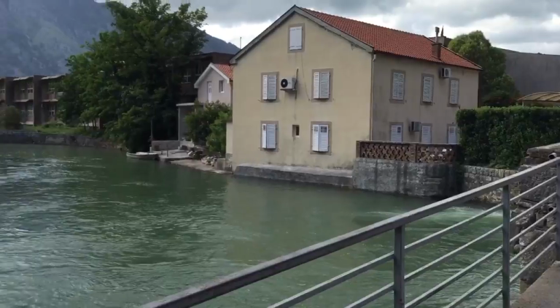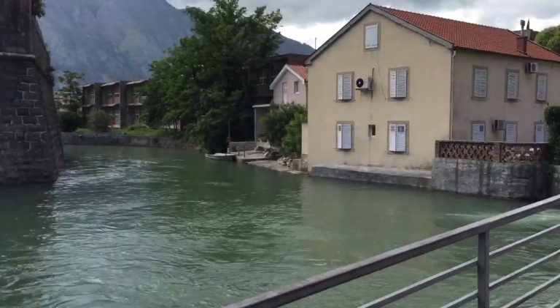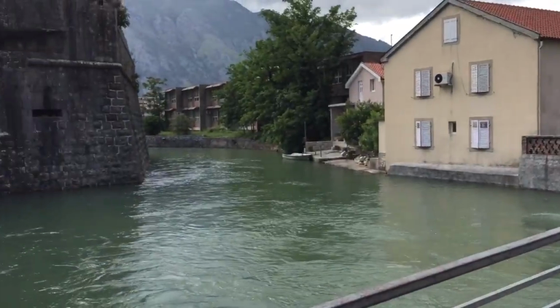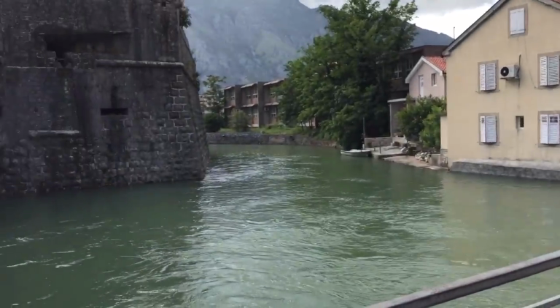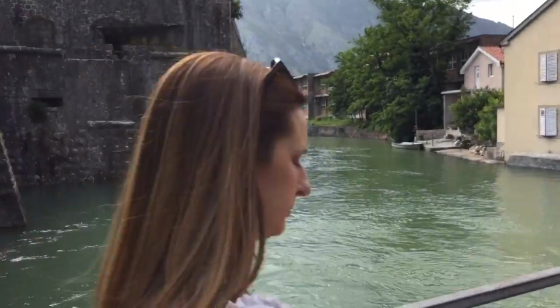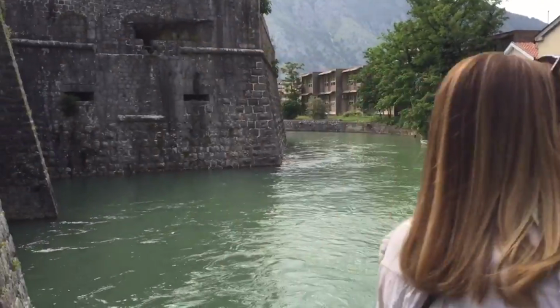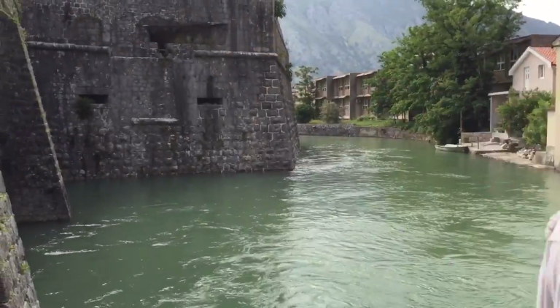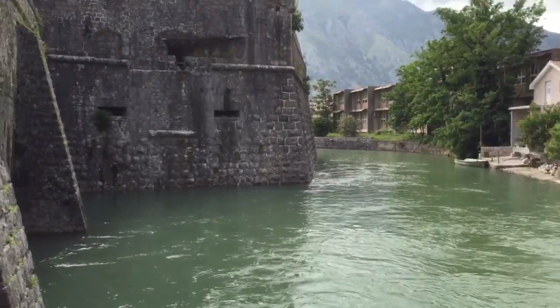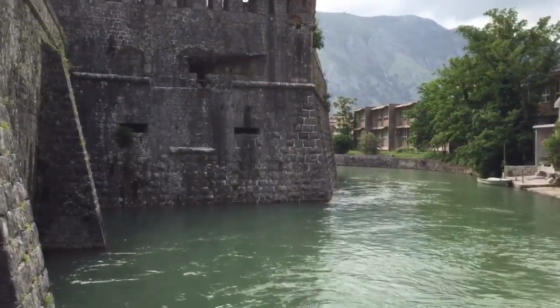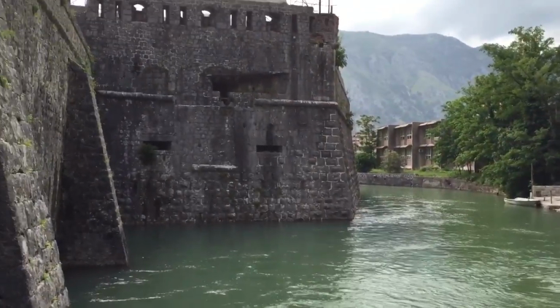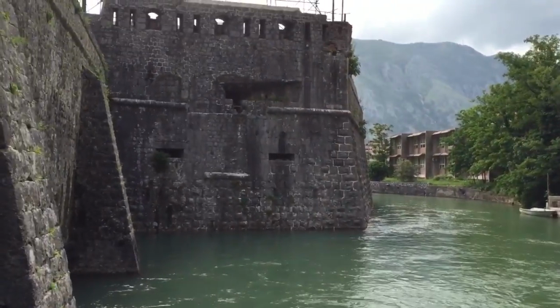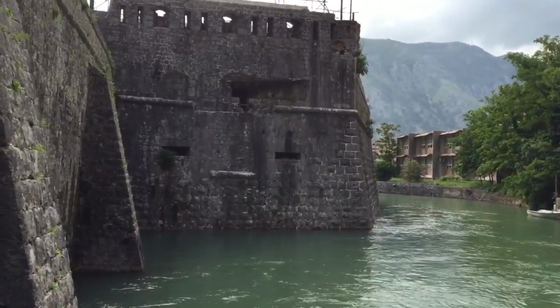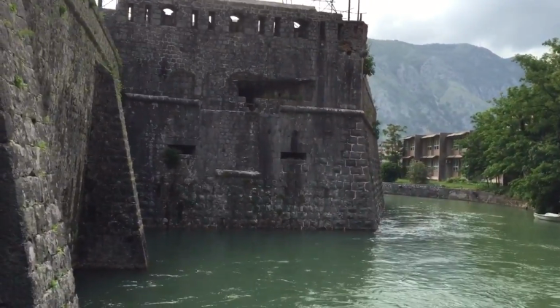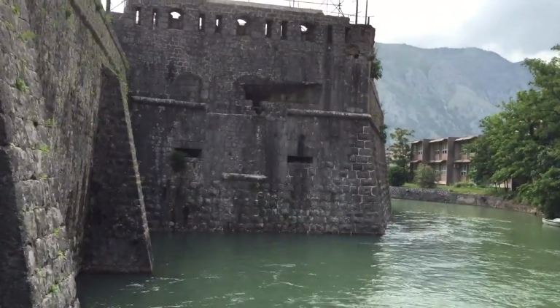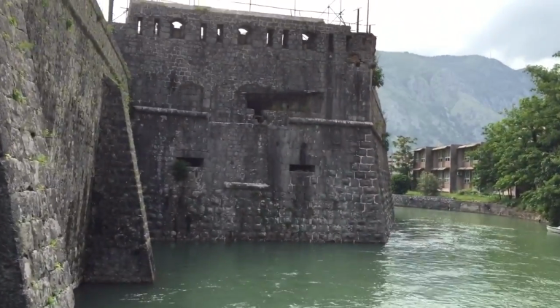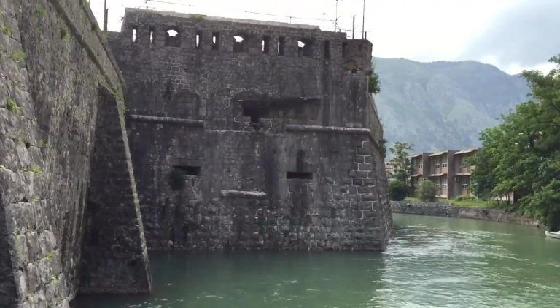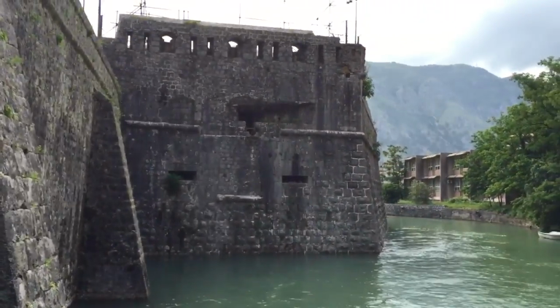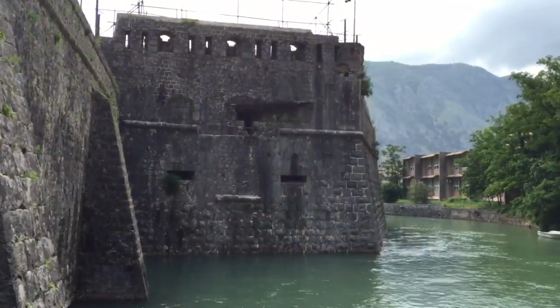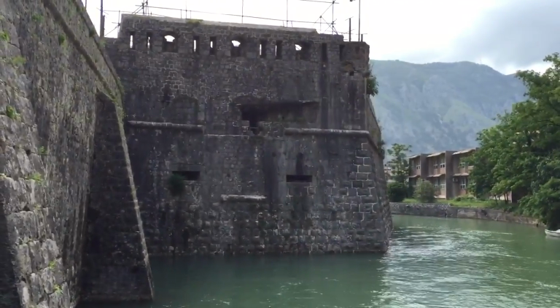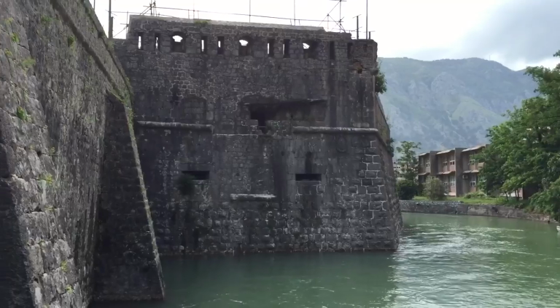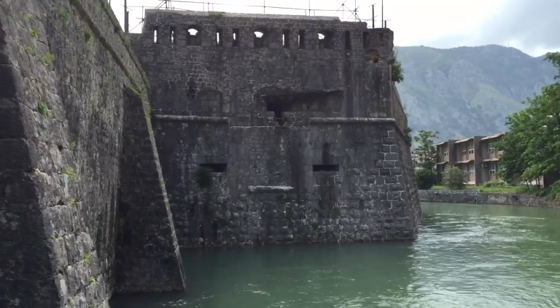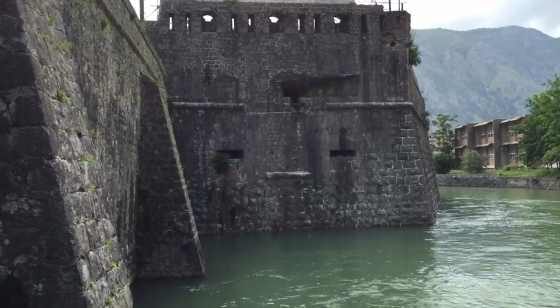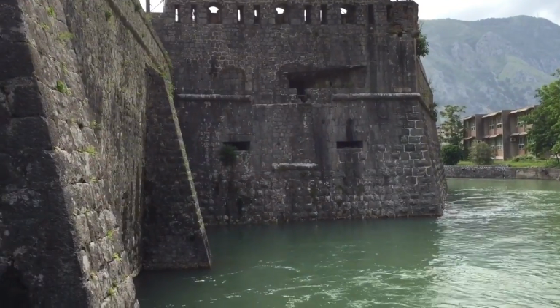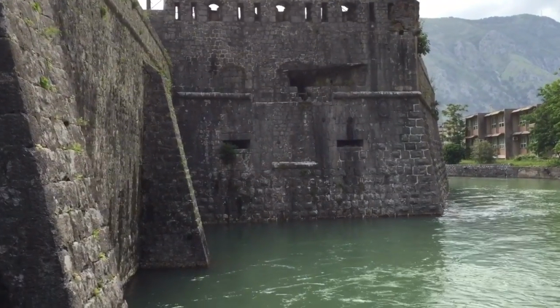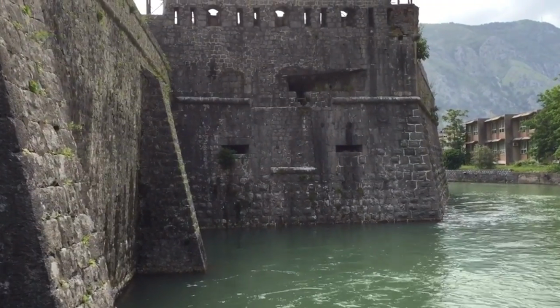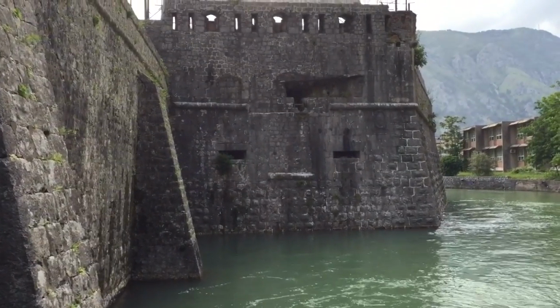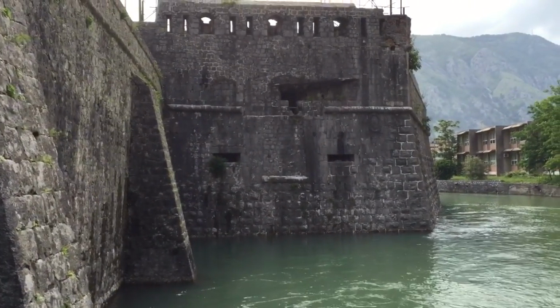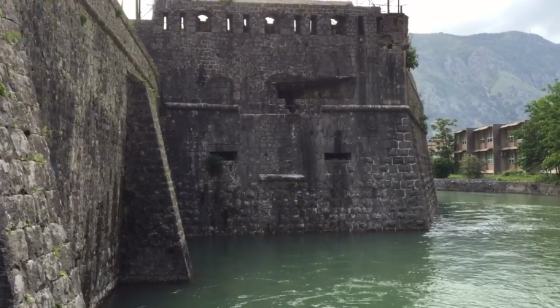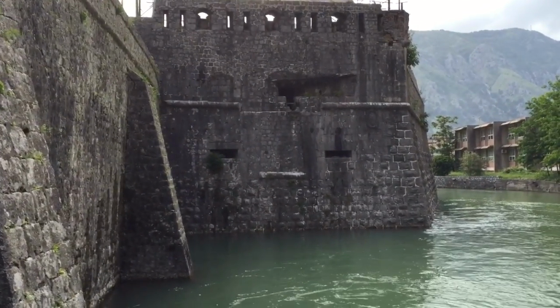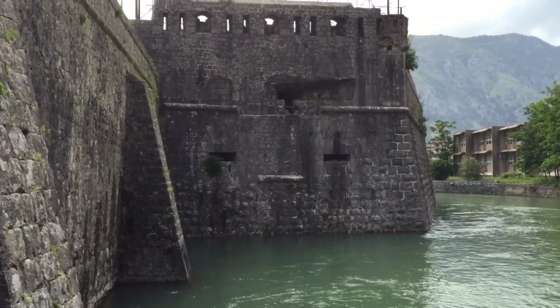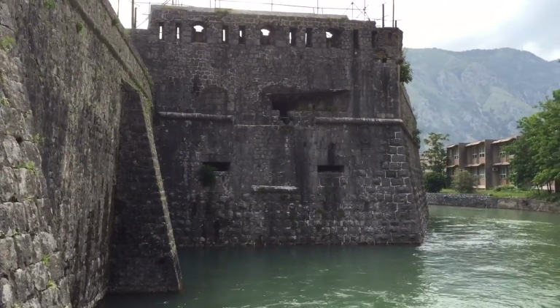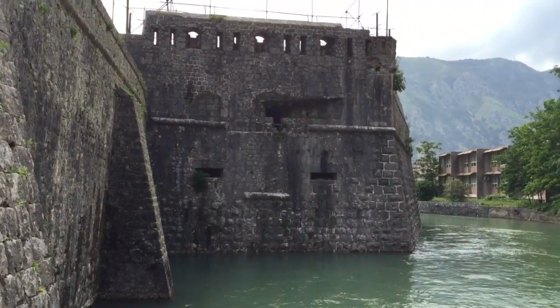And there's the bastions and the old fortress.